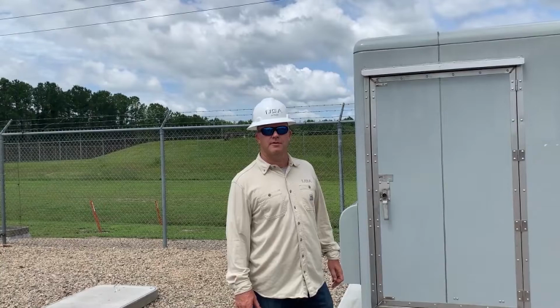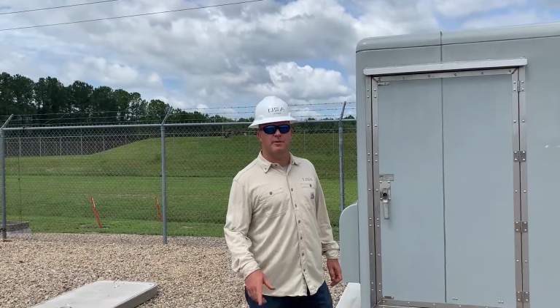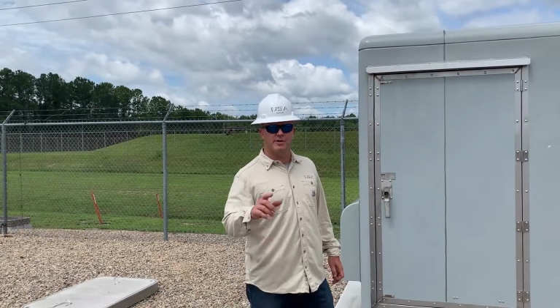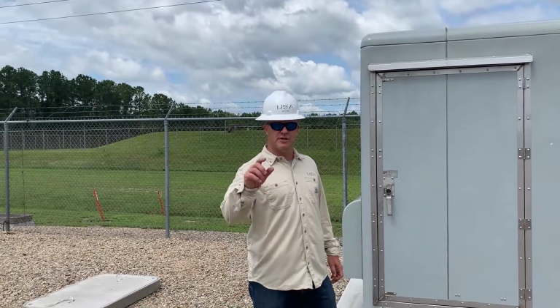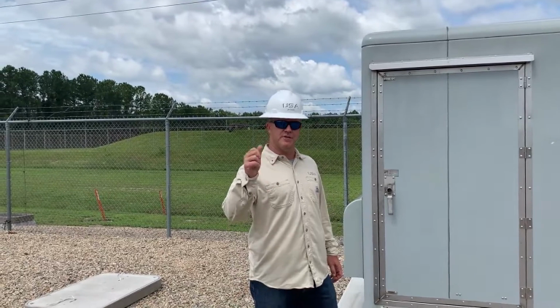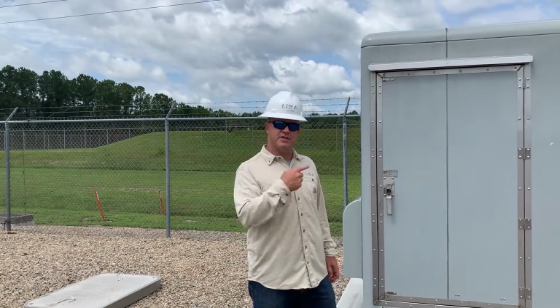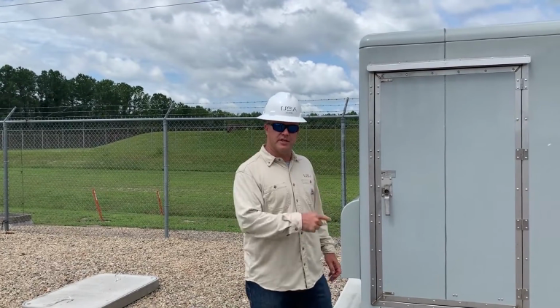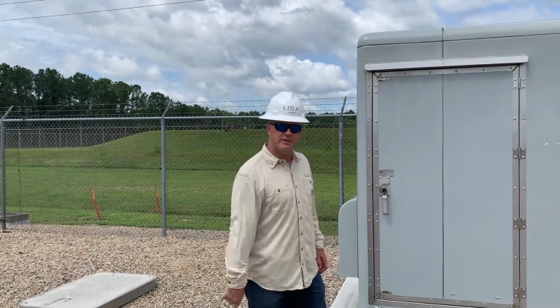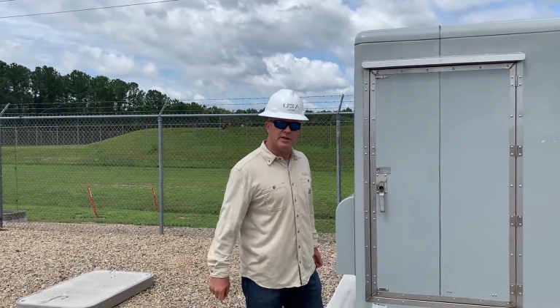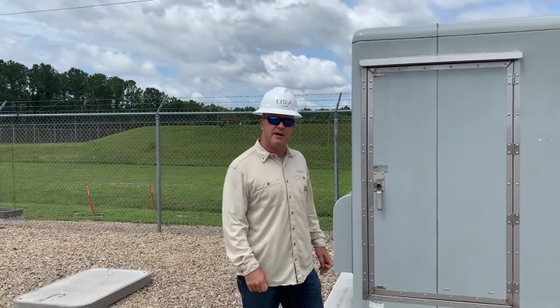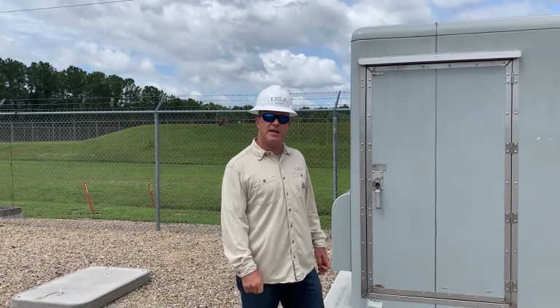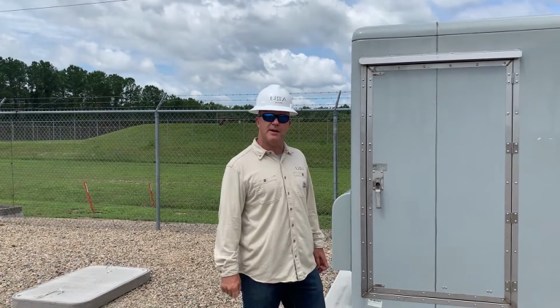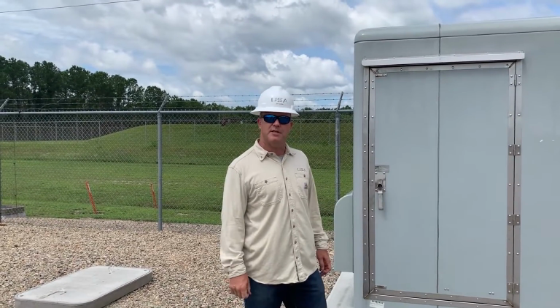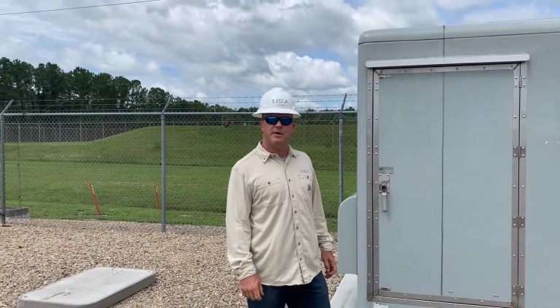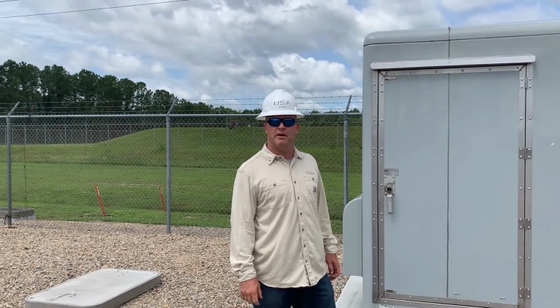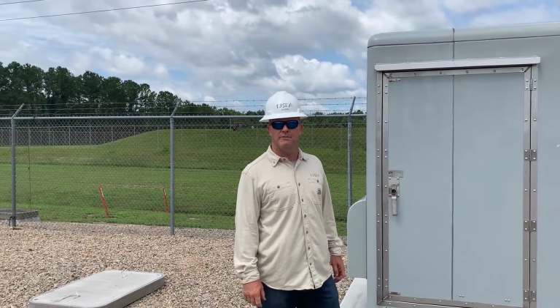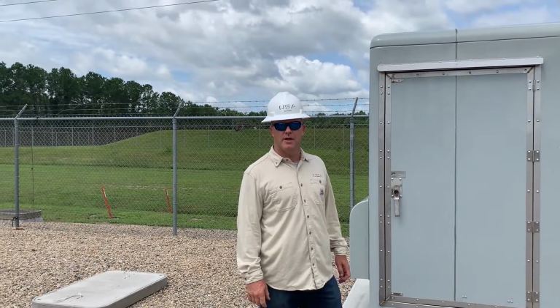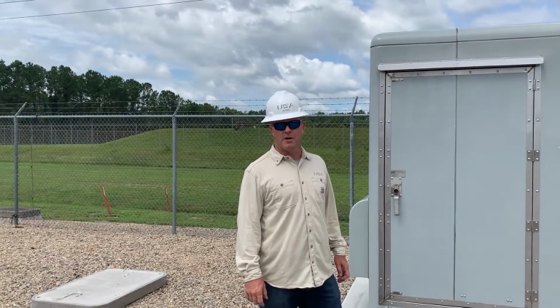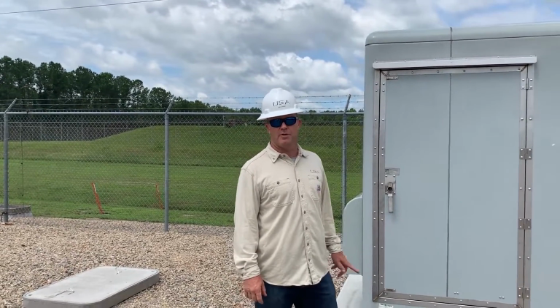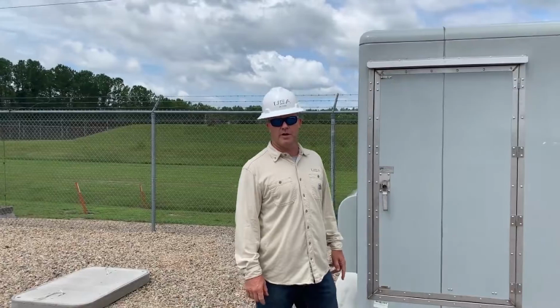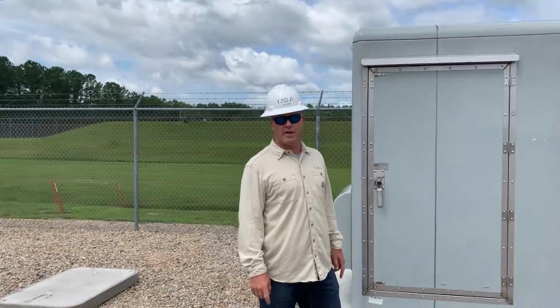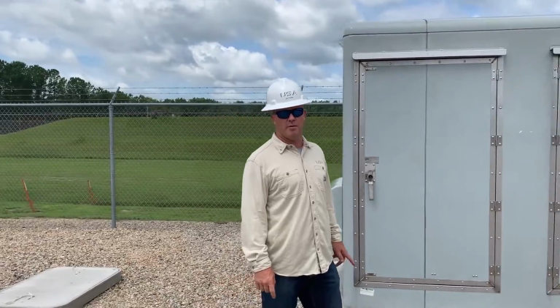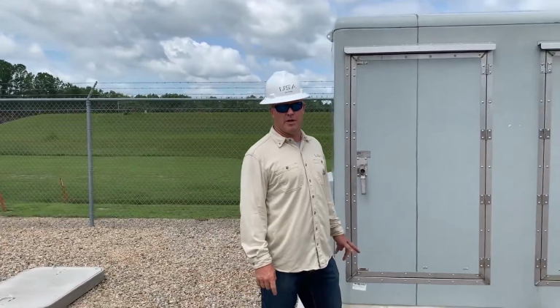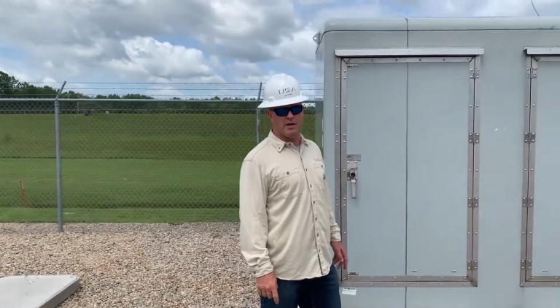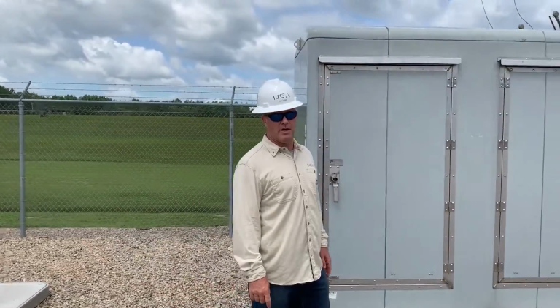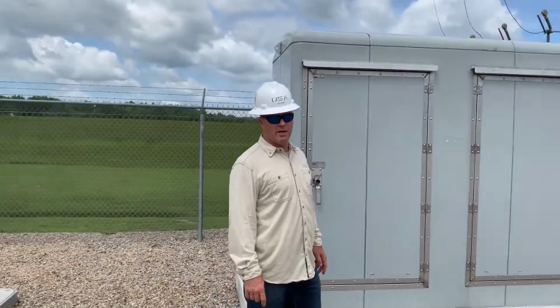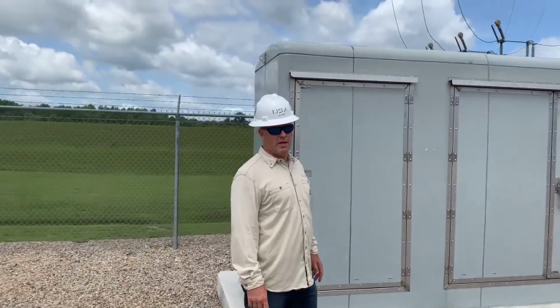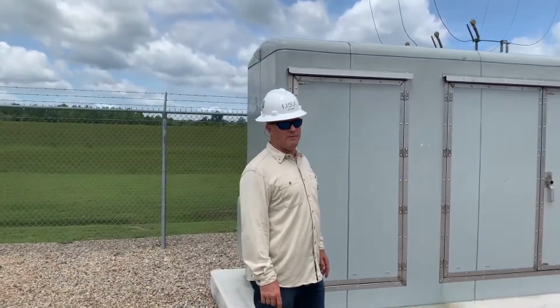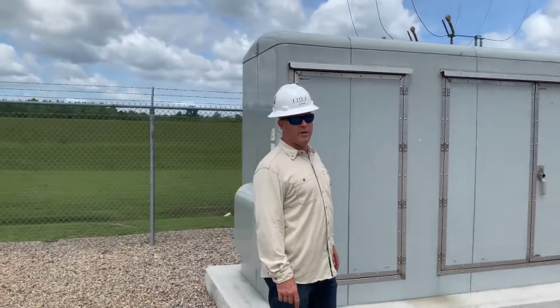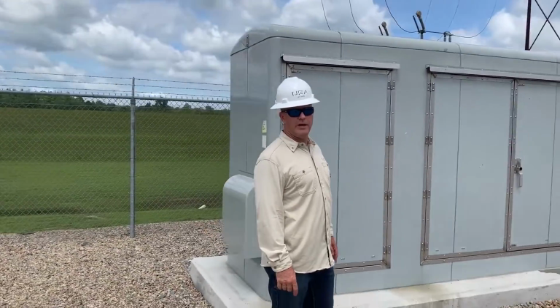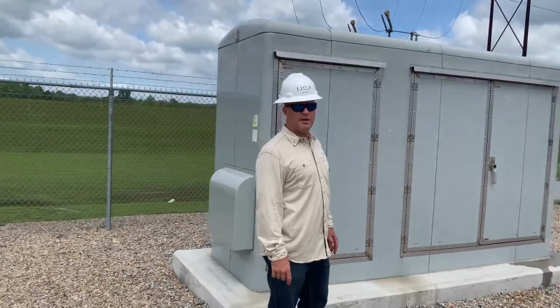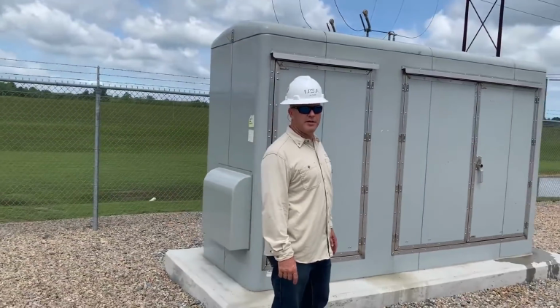Jim Cook, Utility Service Agency, talking about these Power Design cabinets. I'm here in Tar Heel, North Carolina, where we're looking at a four-county POD.